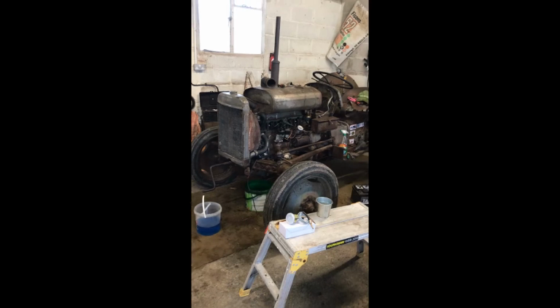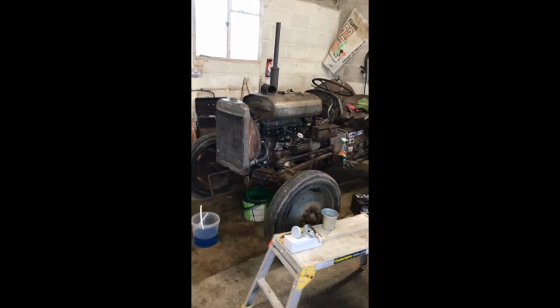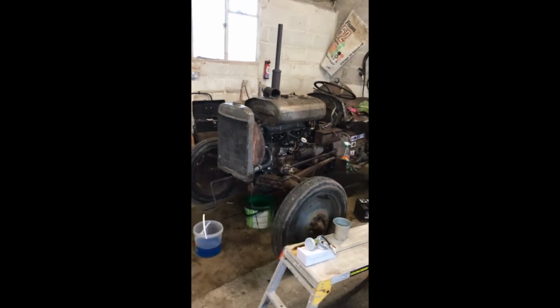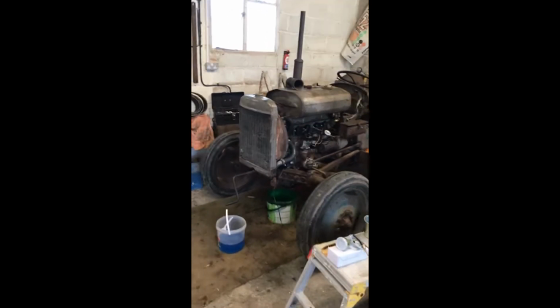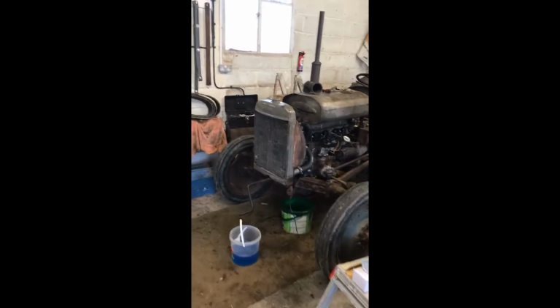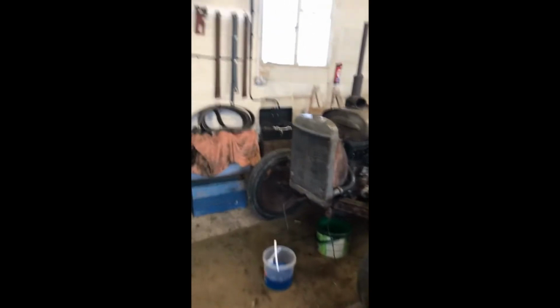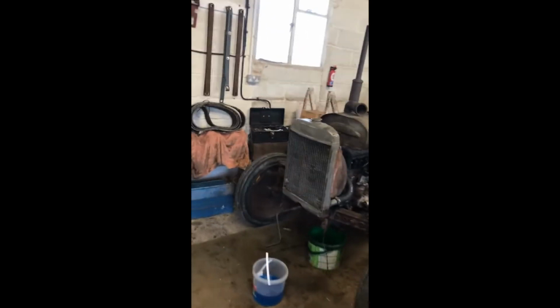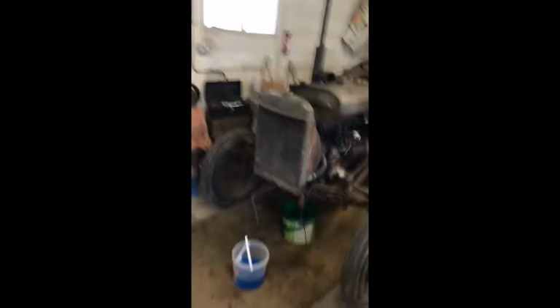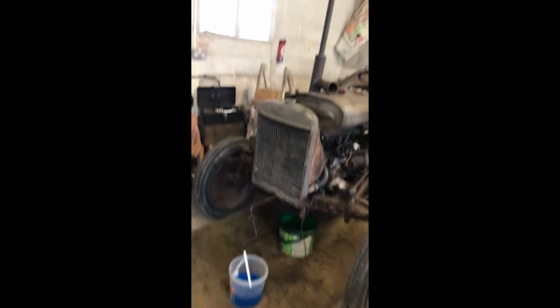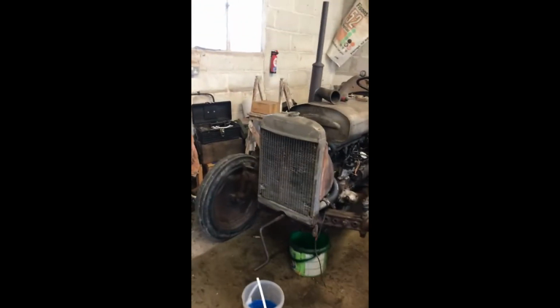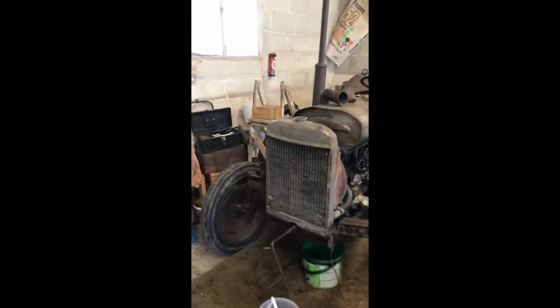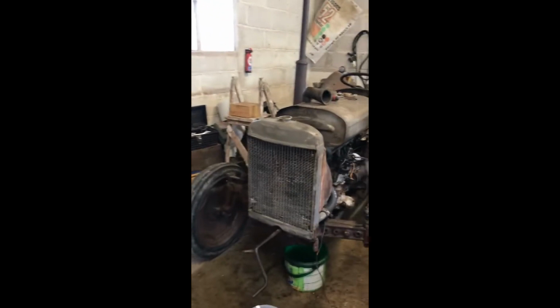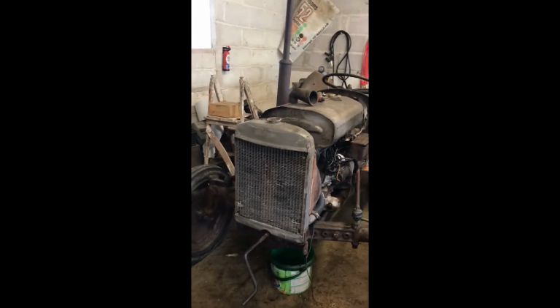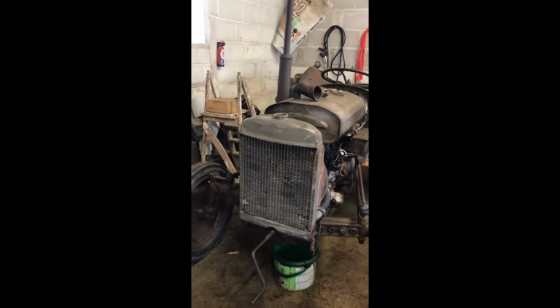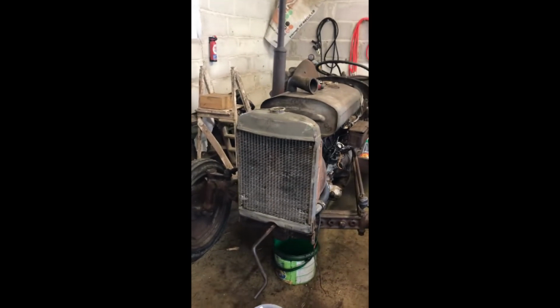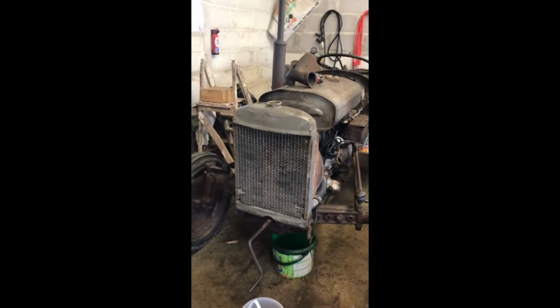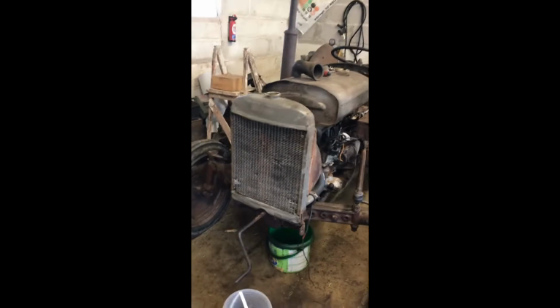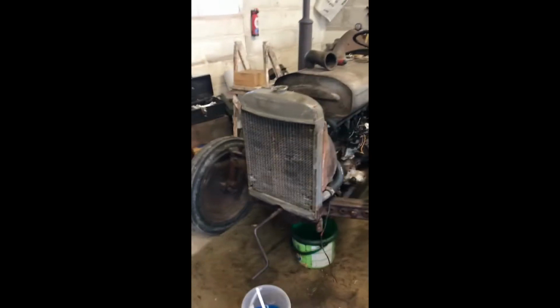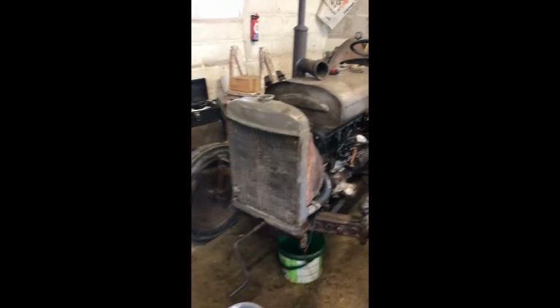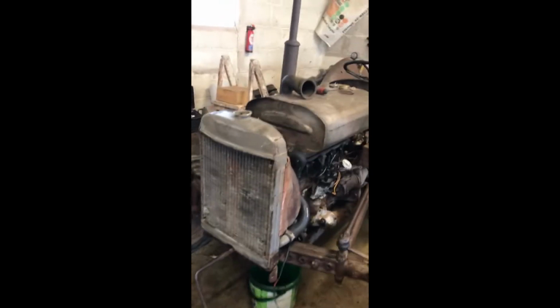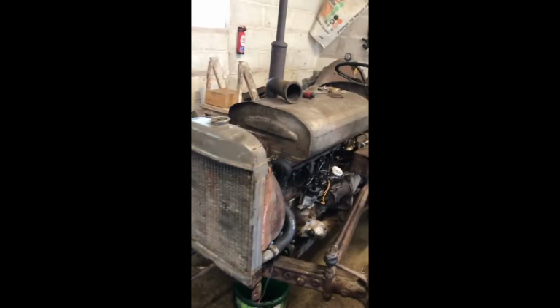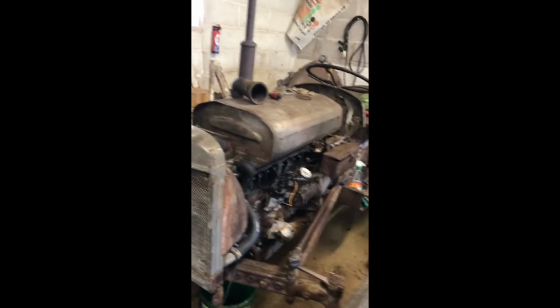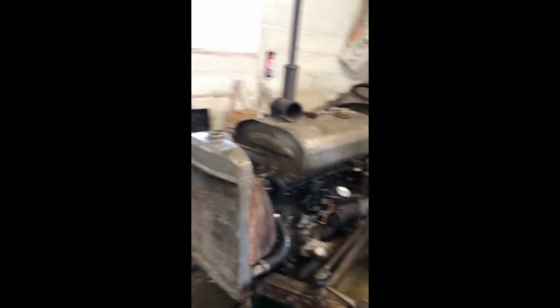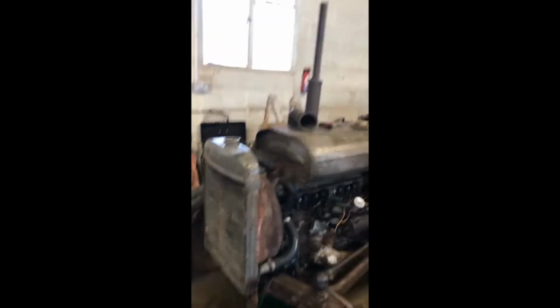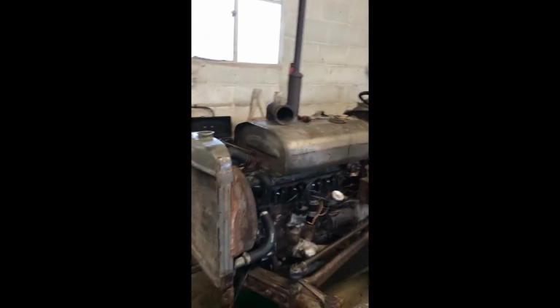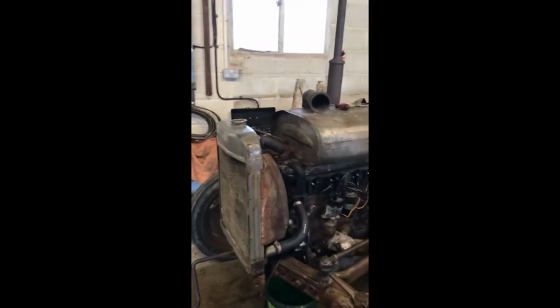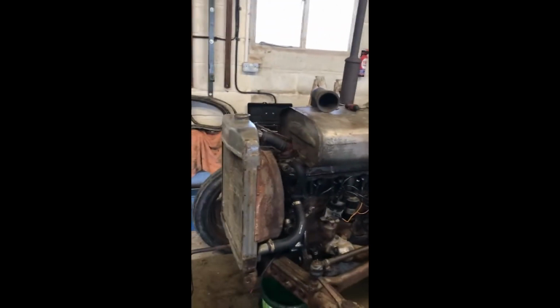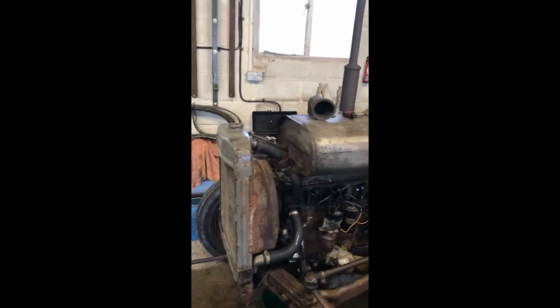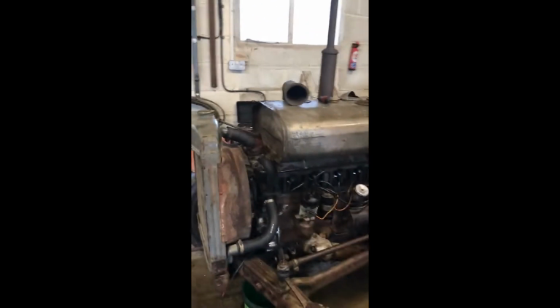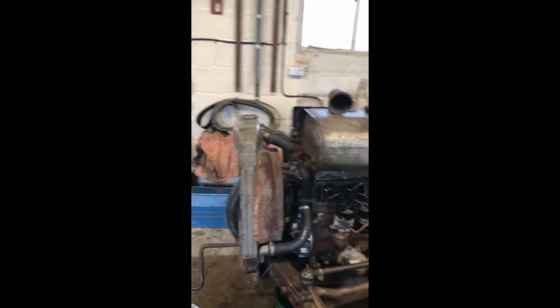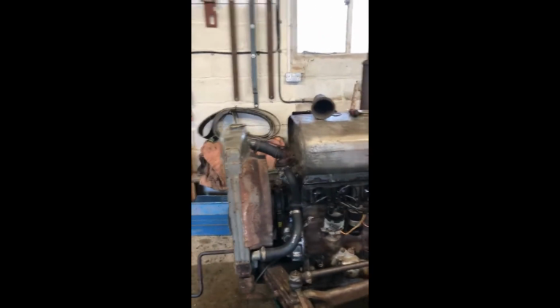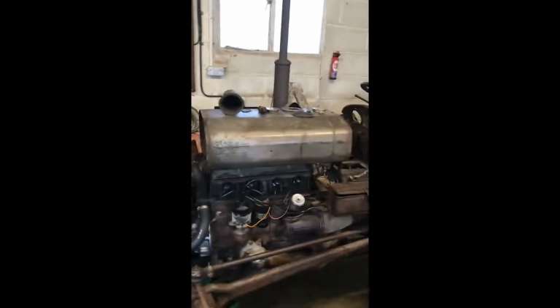Hello everybody, this is episode 7 of my Focus on TD20 Head Gasket Rebuild. Since the last video, it has sort of gone a bit wrong.